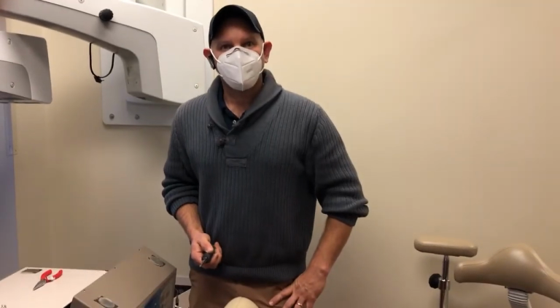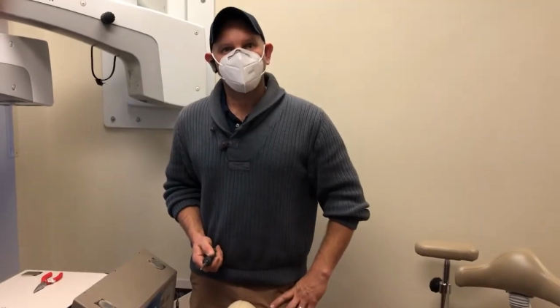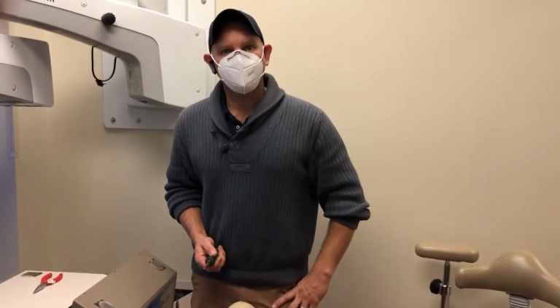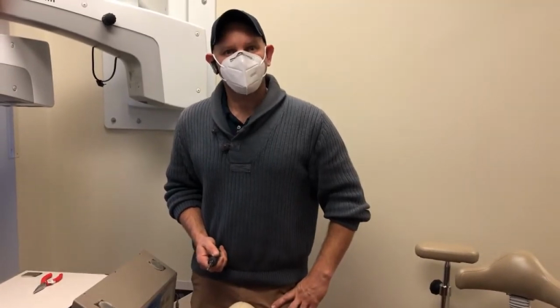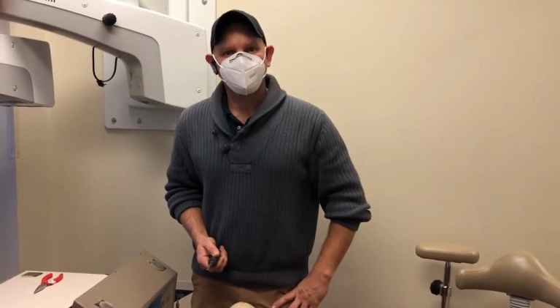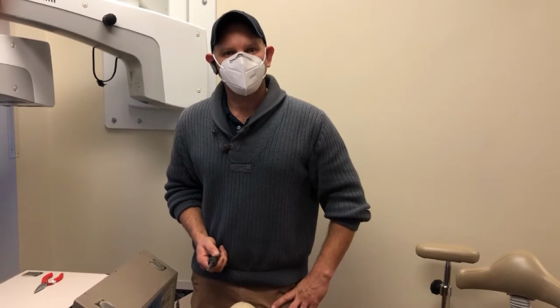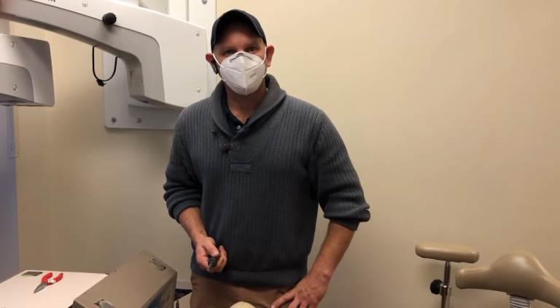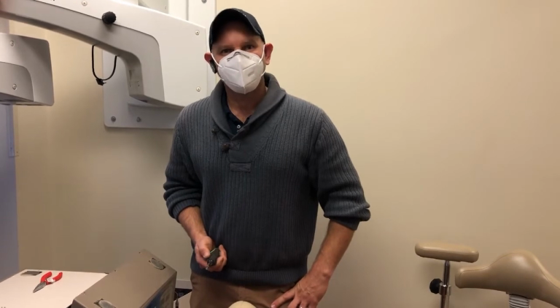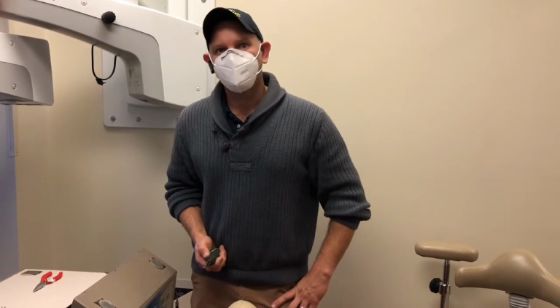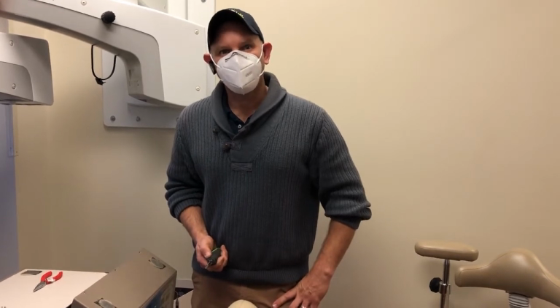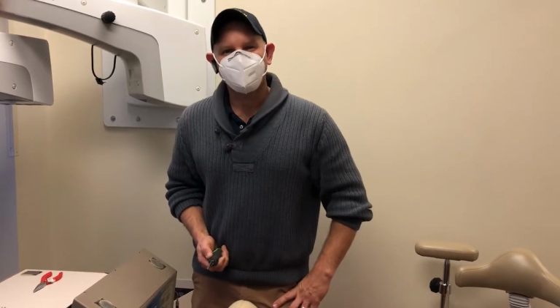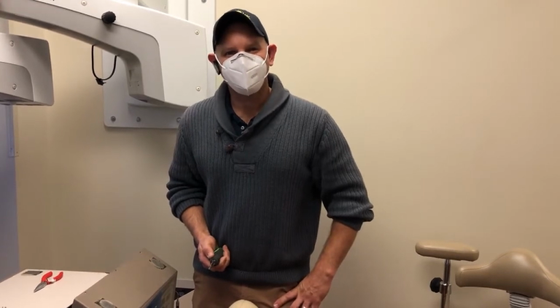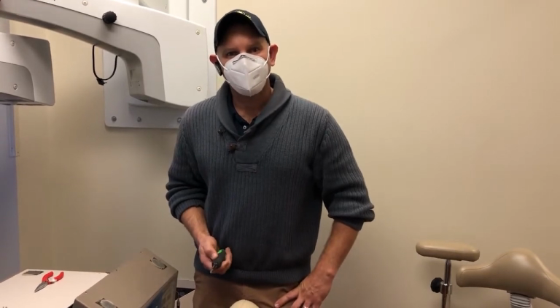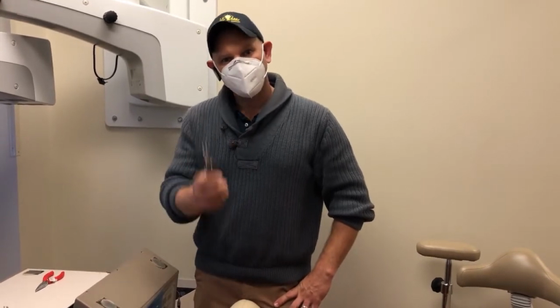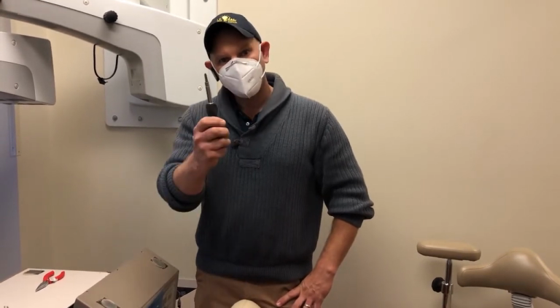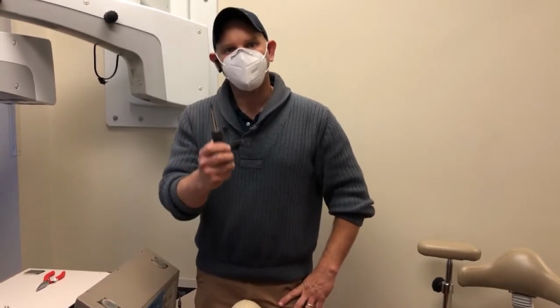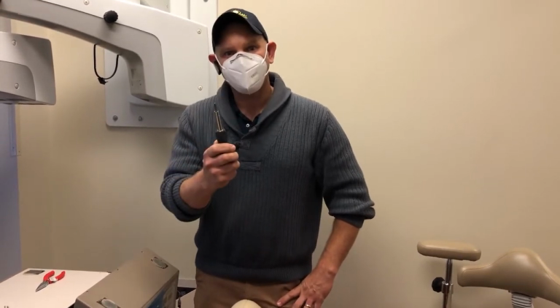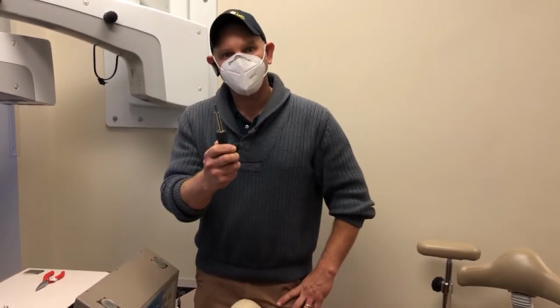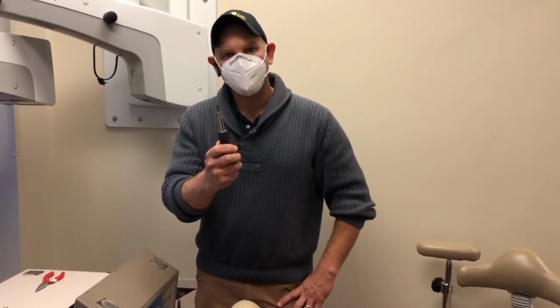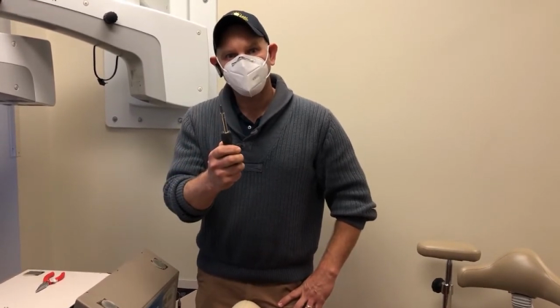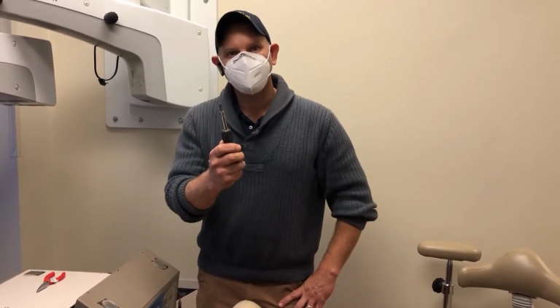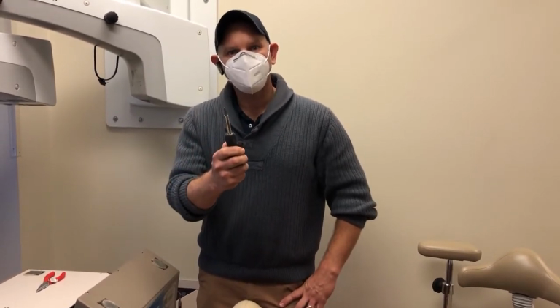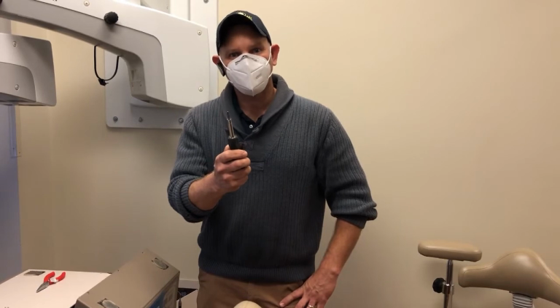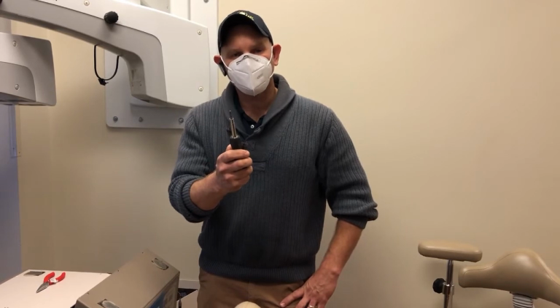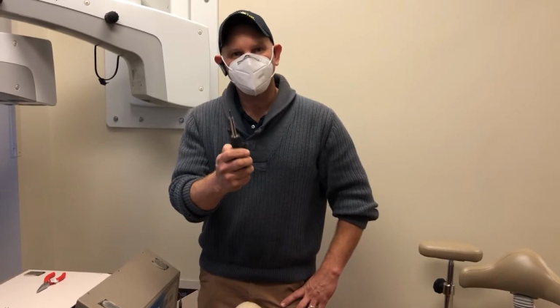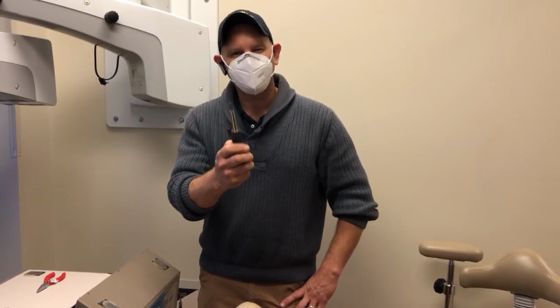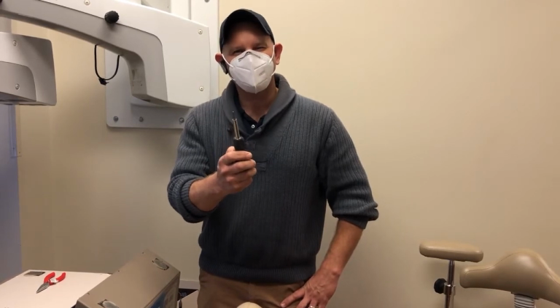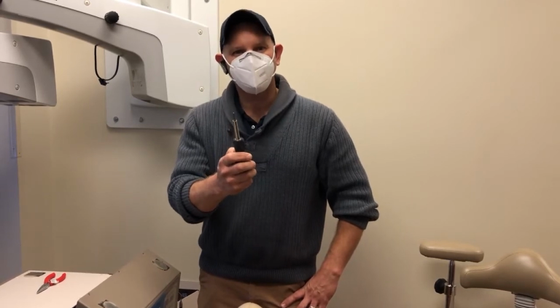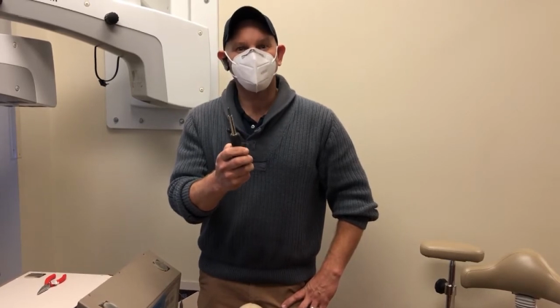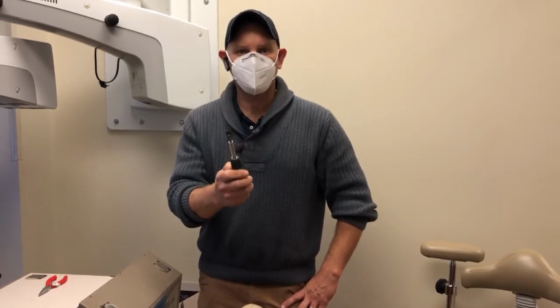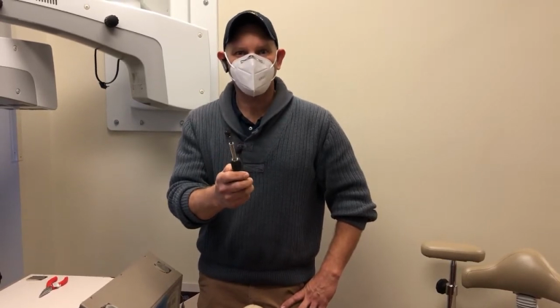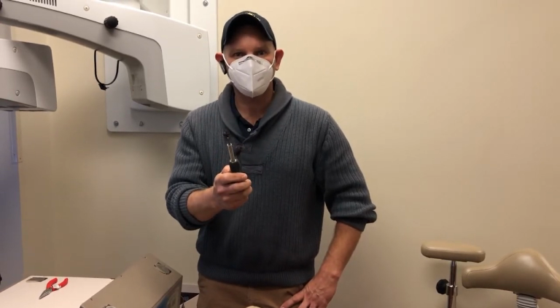Hi, I'm Jason from Bright Idea Dental Repair. Today I want to give you a quick tip. You might recognize this as a screwdriver, but today I want to show you an extra feature that you might not be aware of.